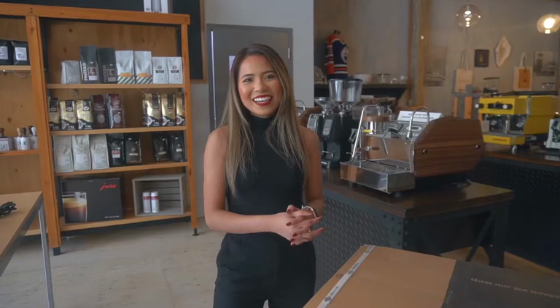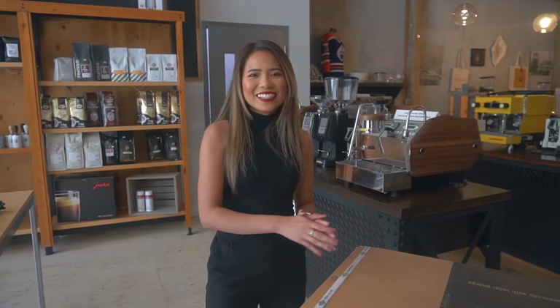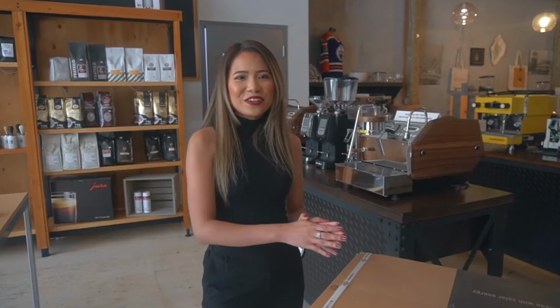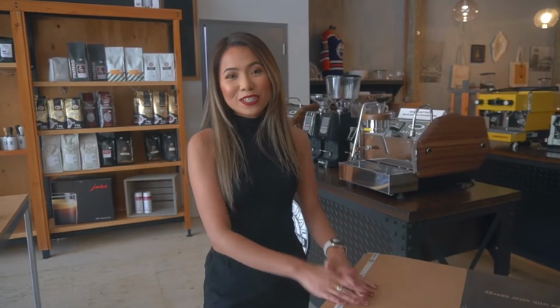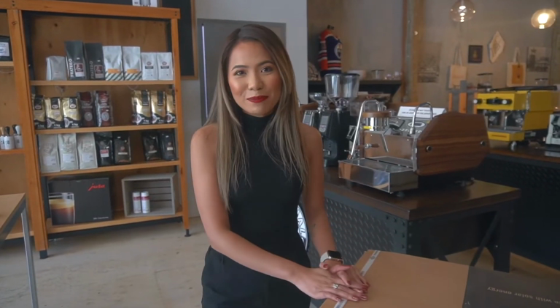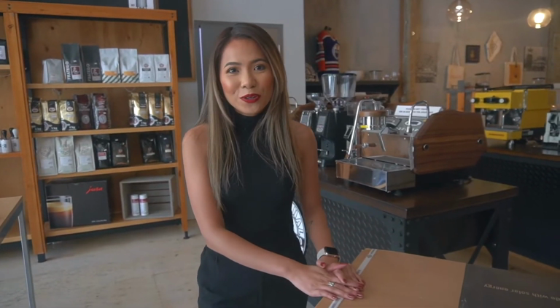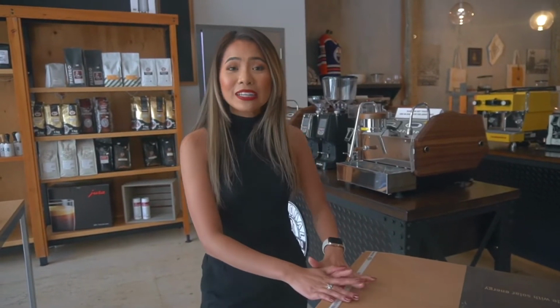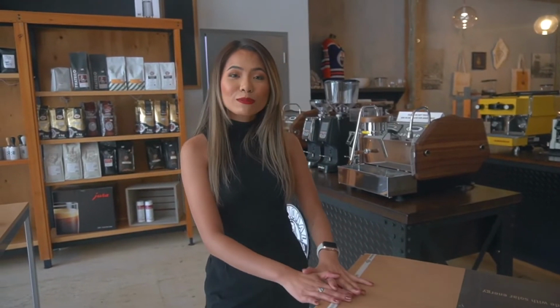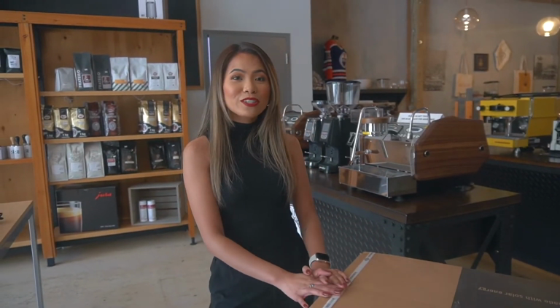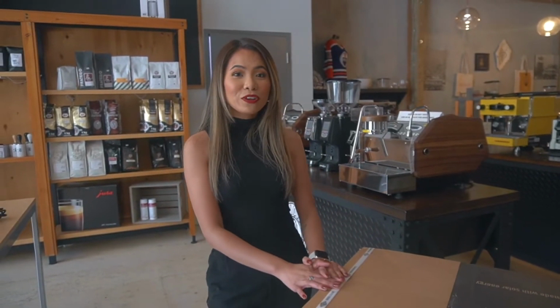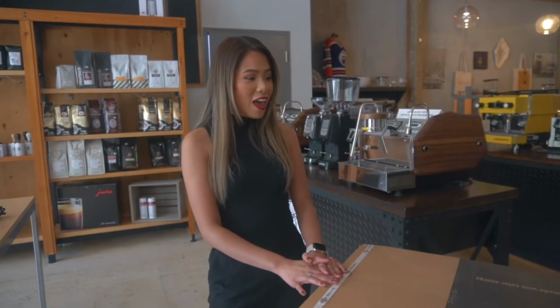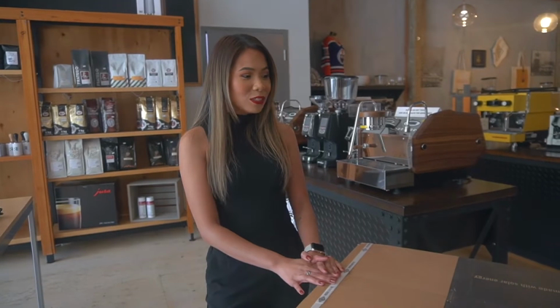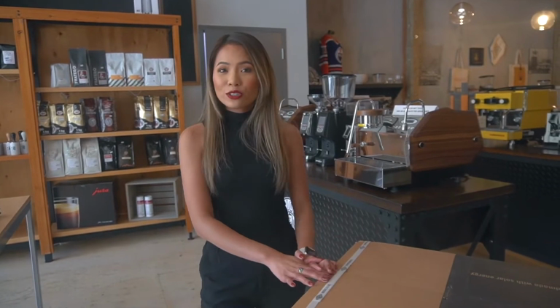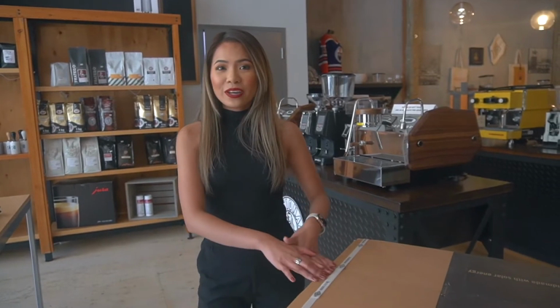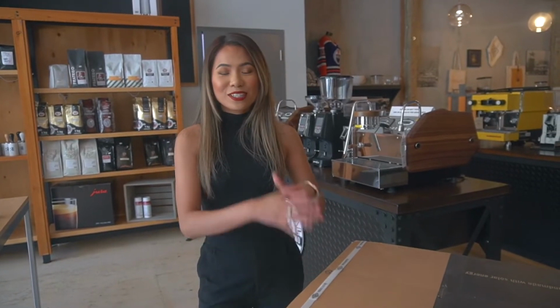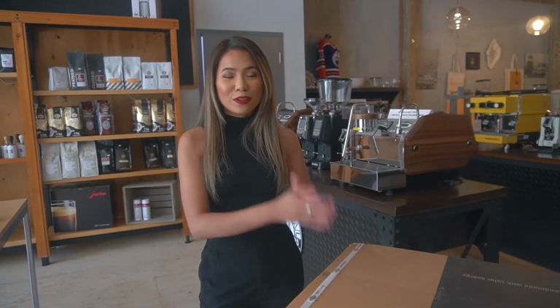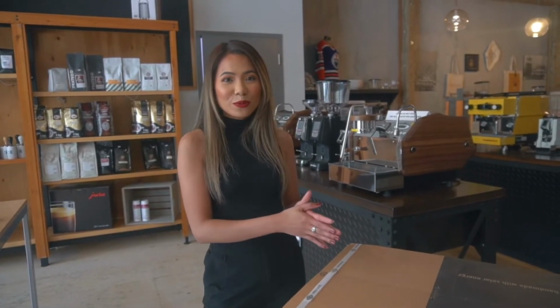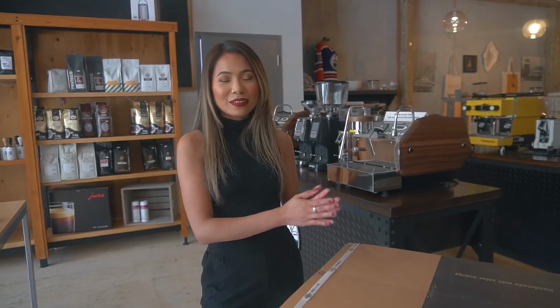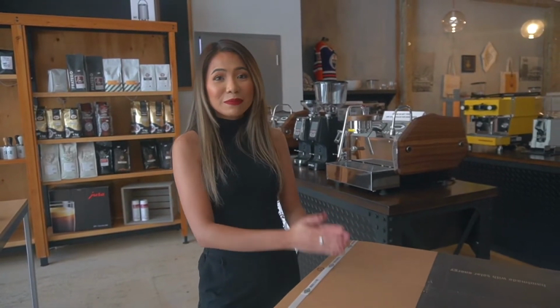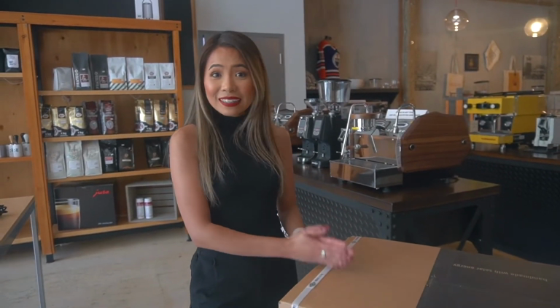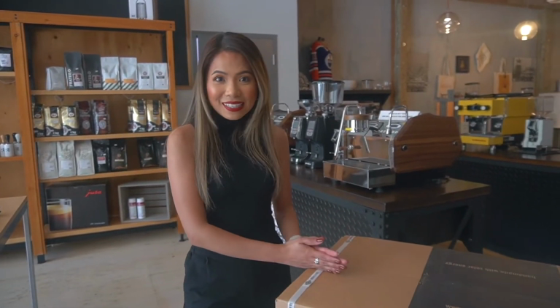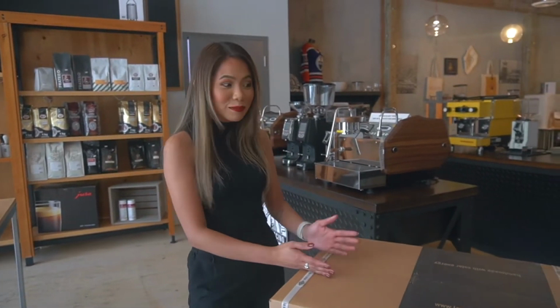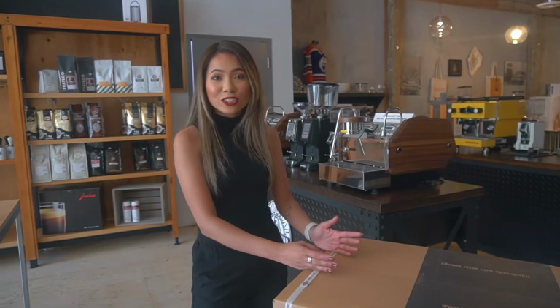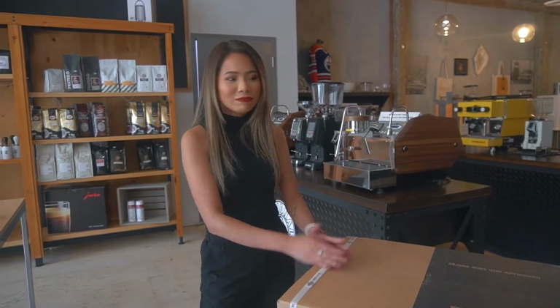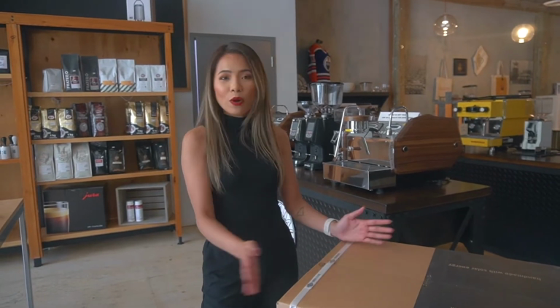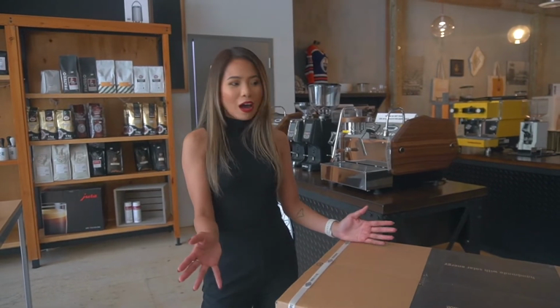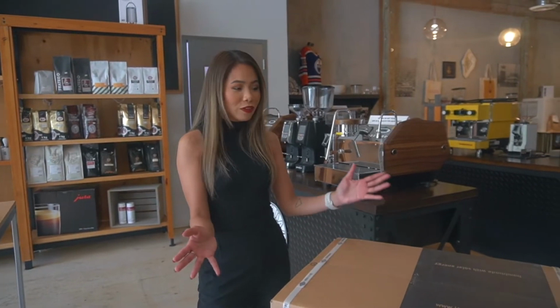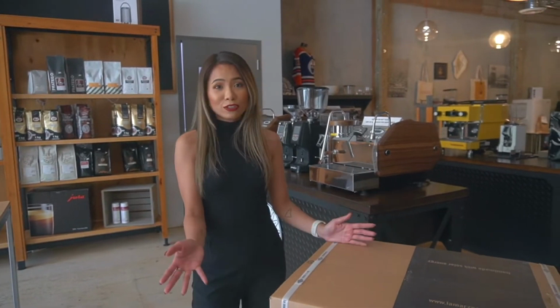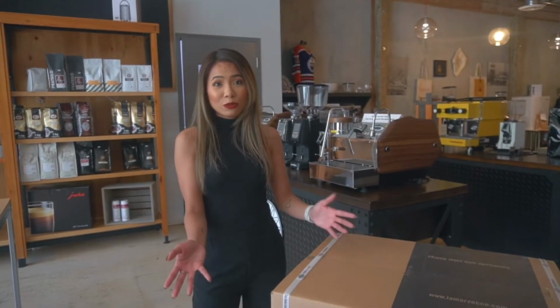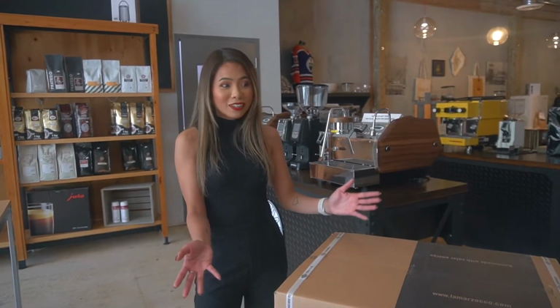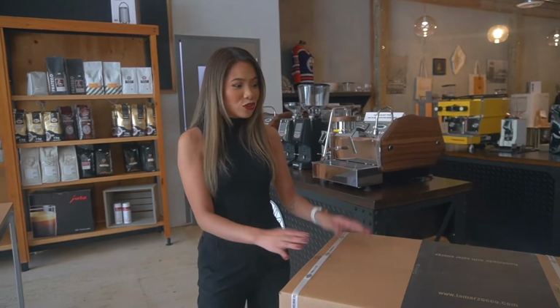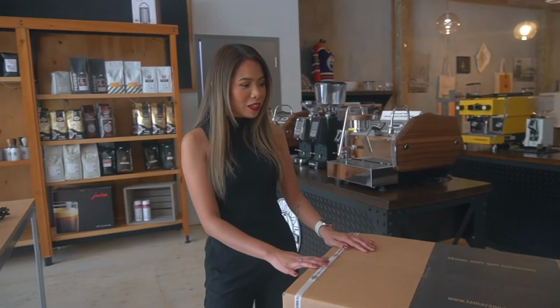Hi guys, it's Ira from National Cappuccino. We're a Canadian La Marzocco distributor and we're here to show you guys the new La Marzocco Linea Mini Legacy Limited Edition — 1 out of 300 in the world, straight from Italy.